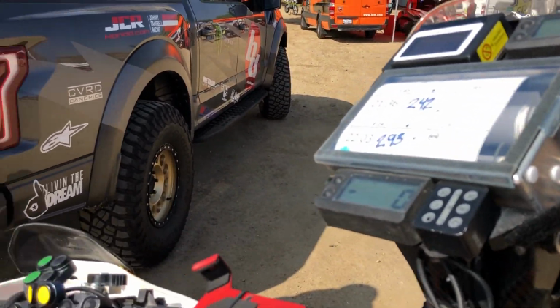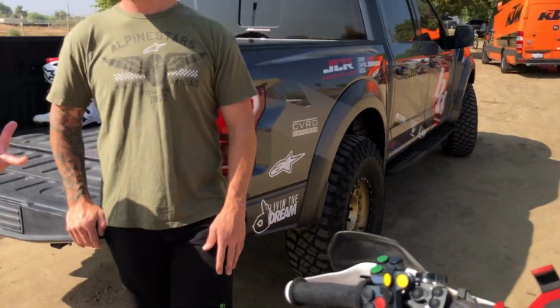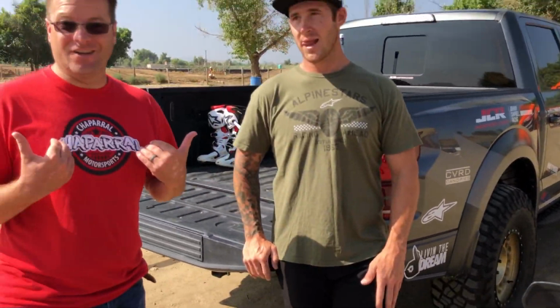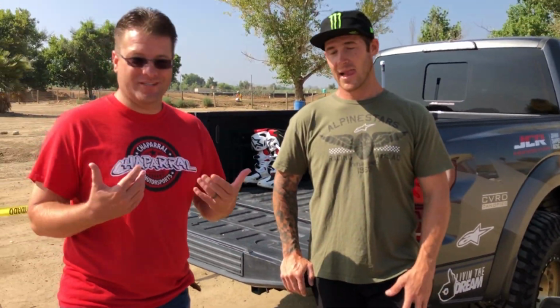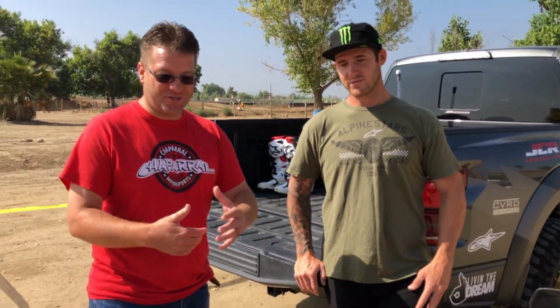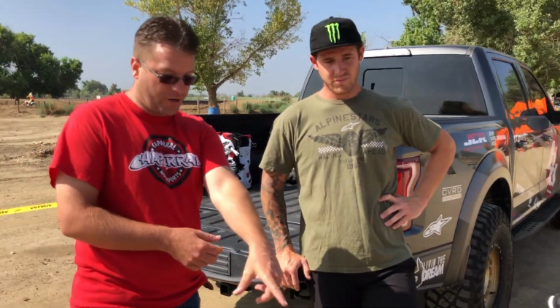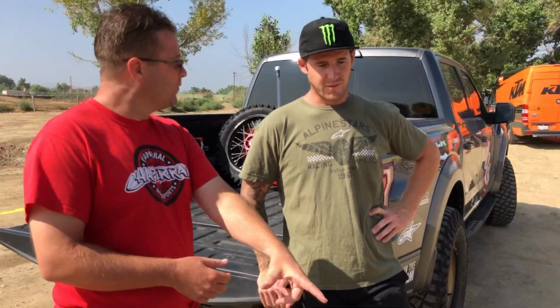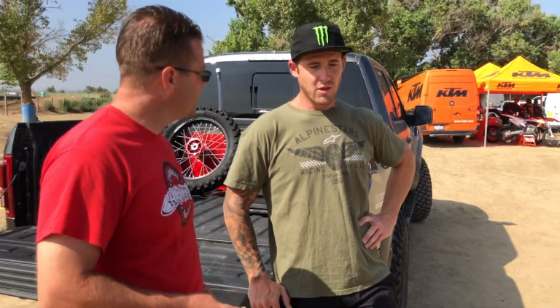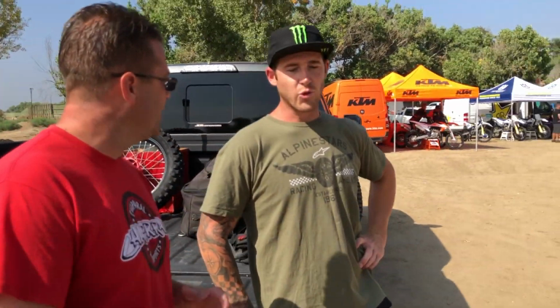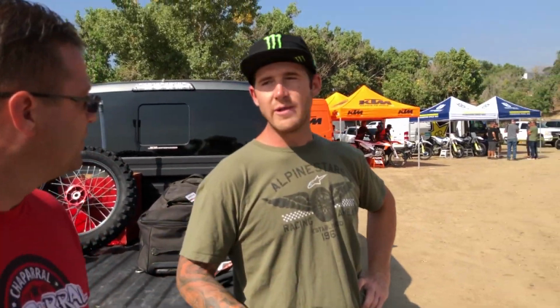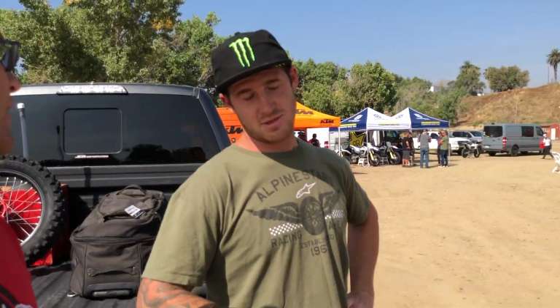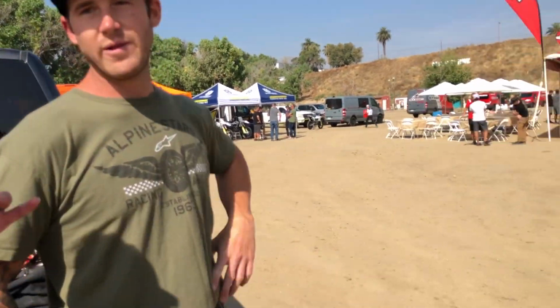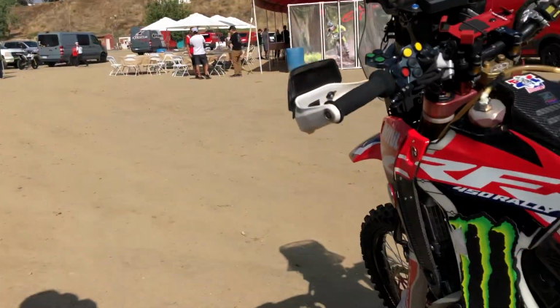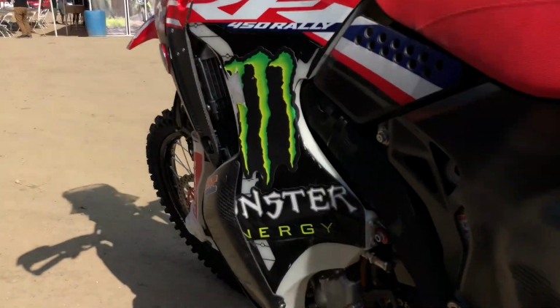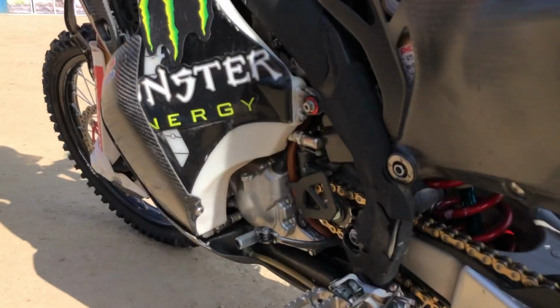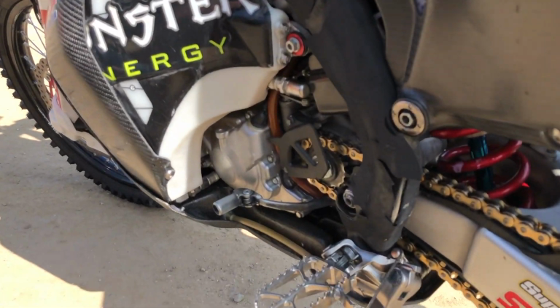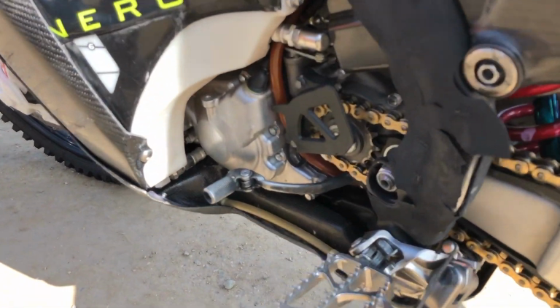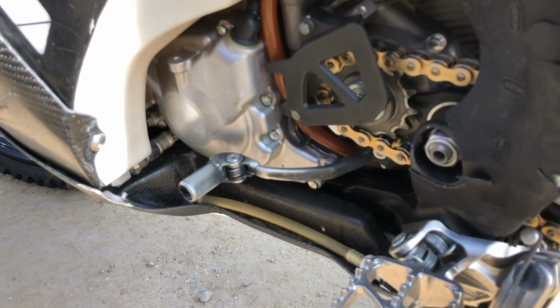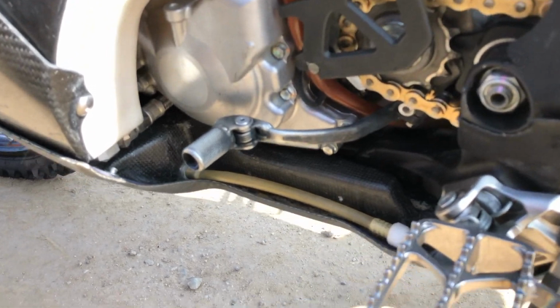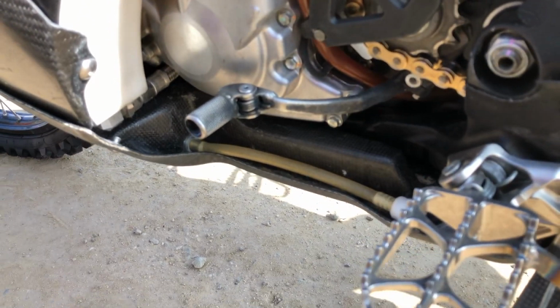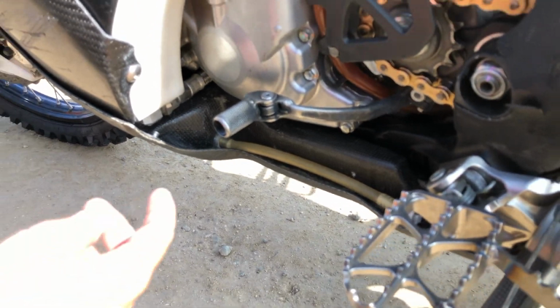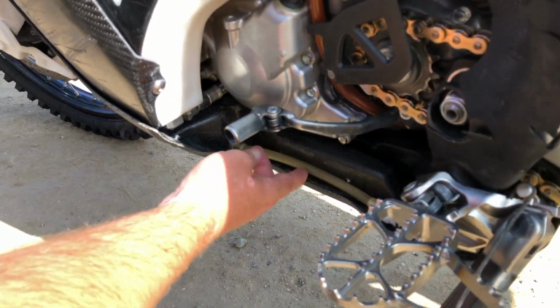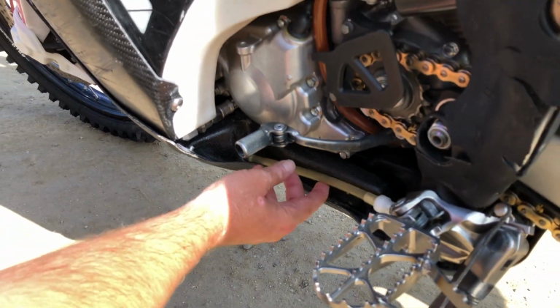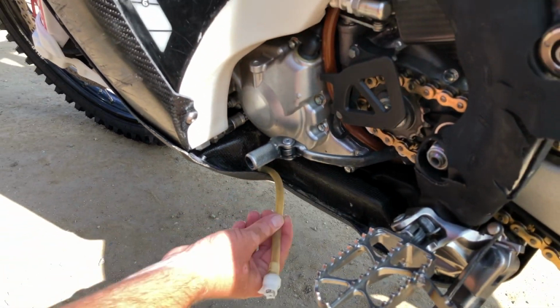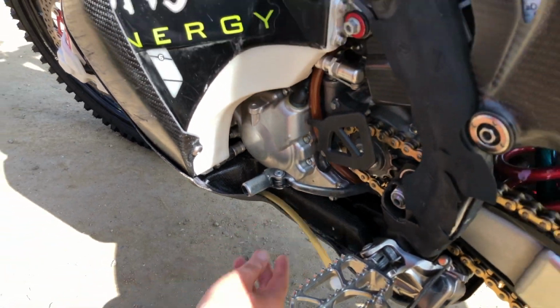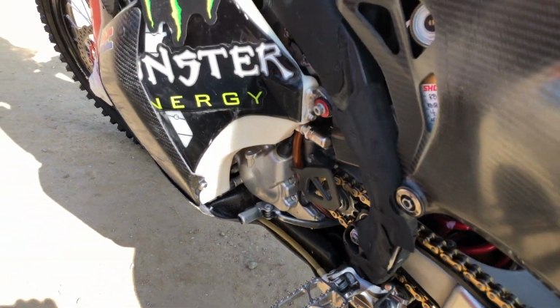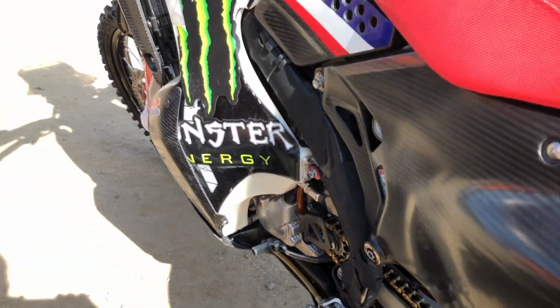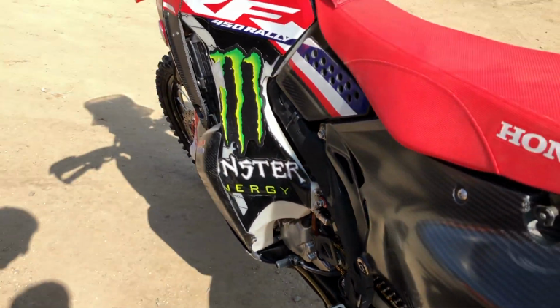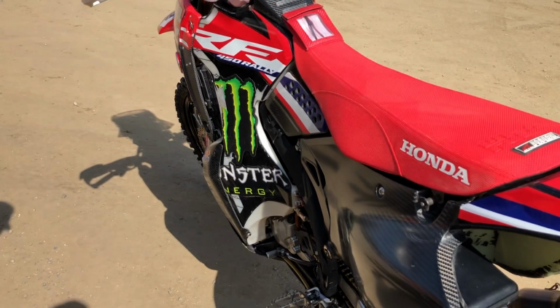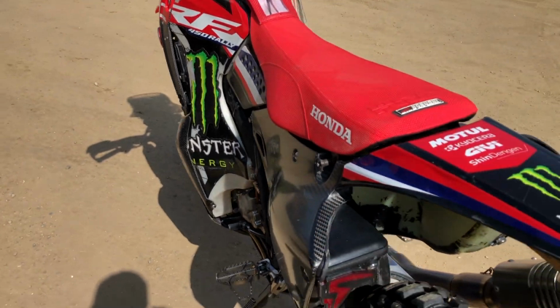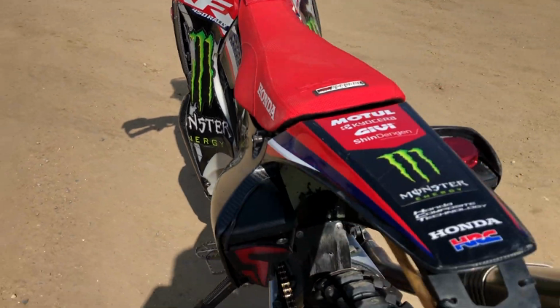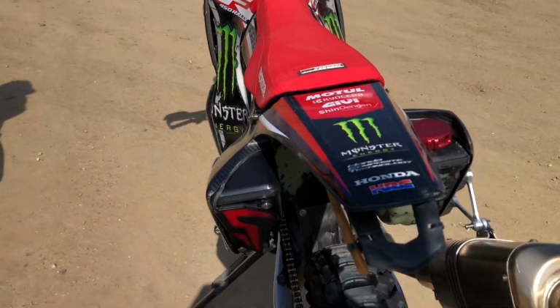Another thing I didn't know is this thing has water in the bottom of the skid plate — three liters, which is almost a gallon. So if they get stranded out there, they have reserved water so they don't die out in the desert. It's pretty crazy. Just so we don't die.